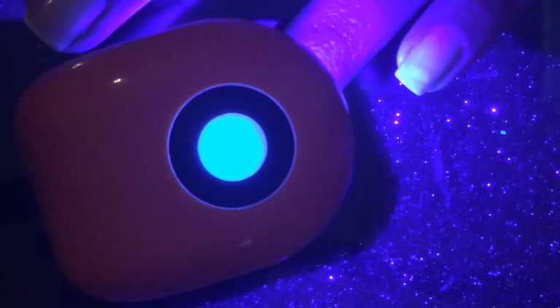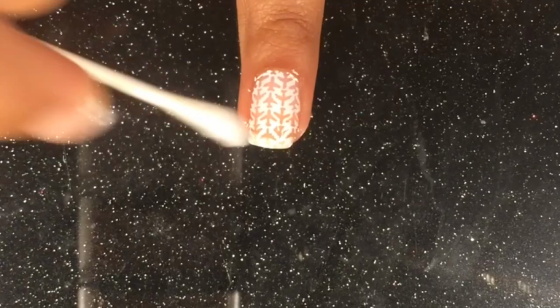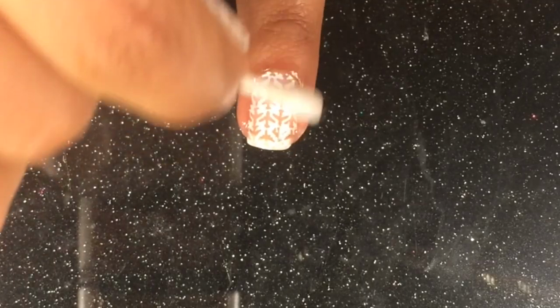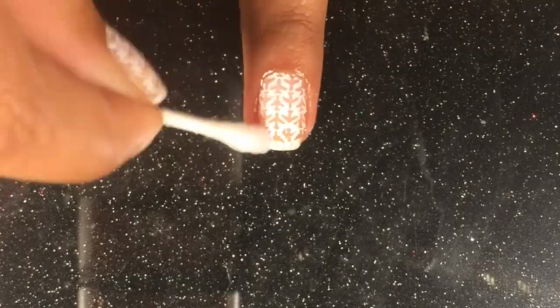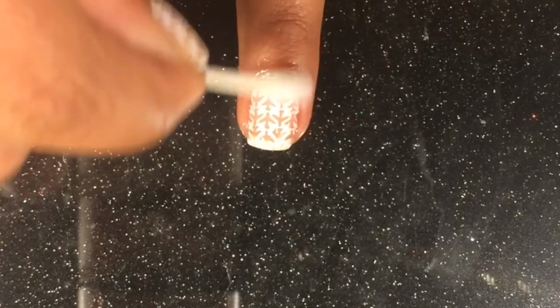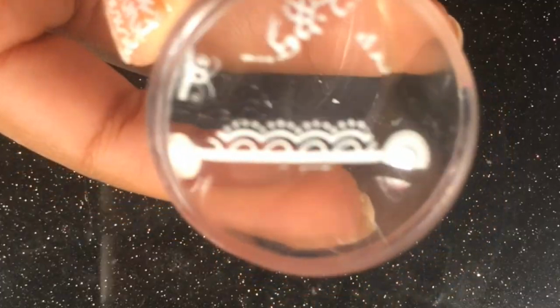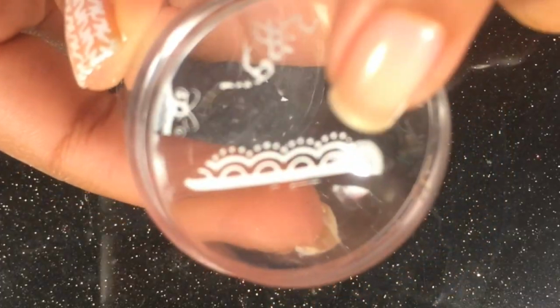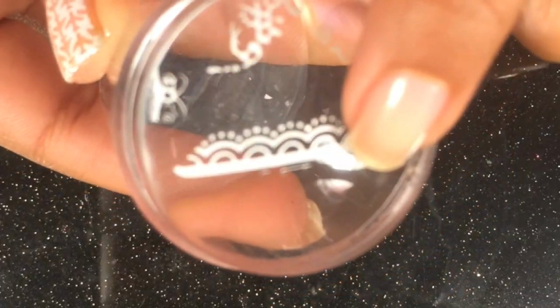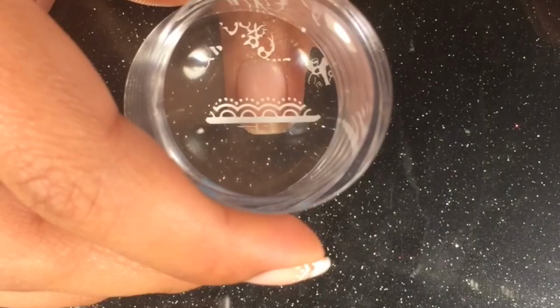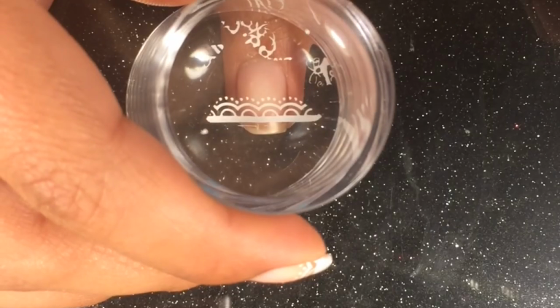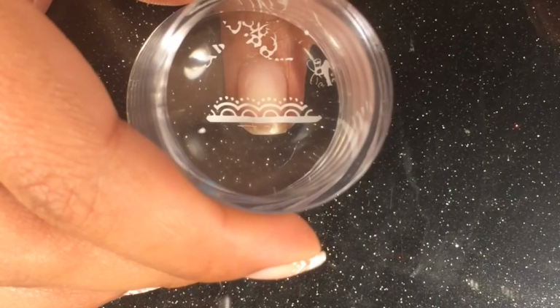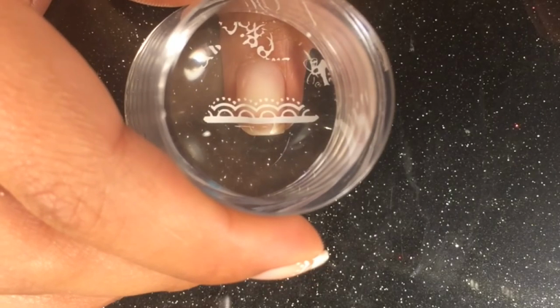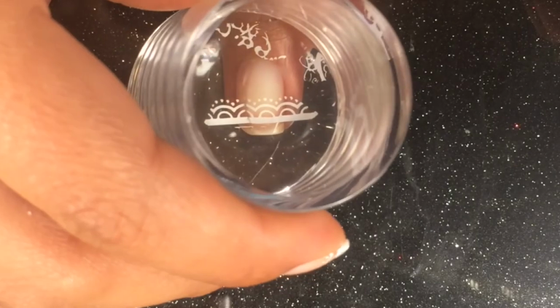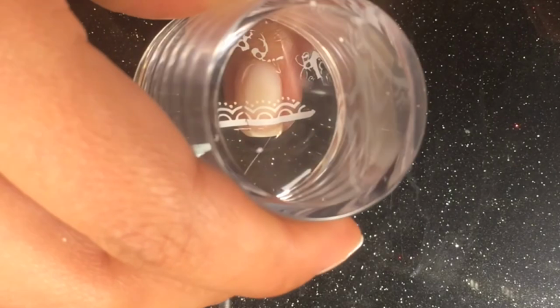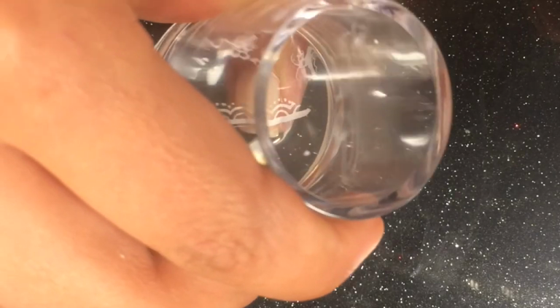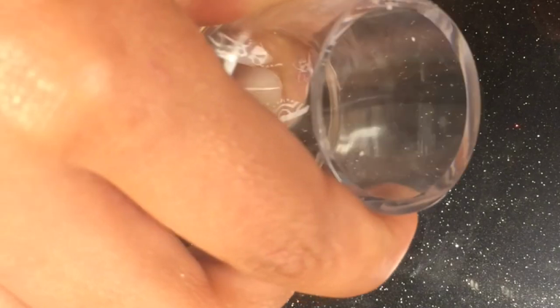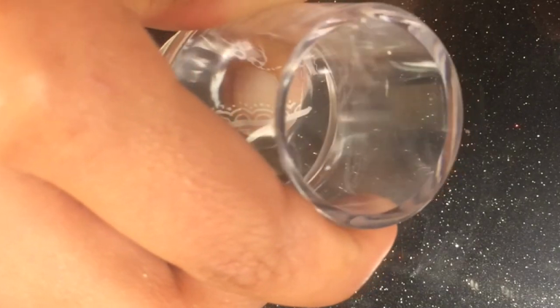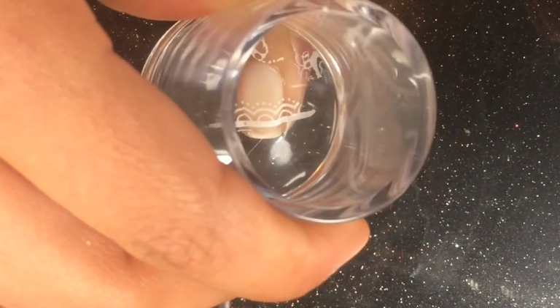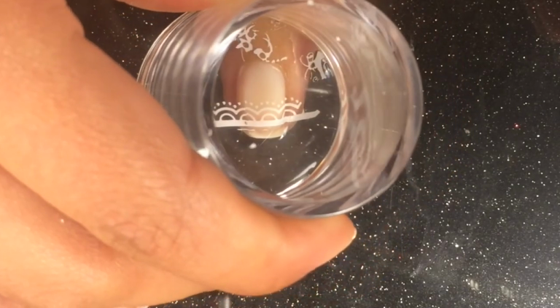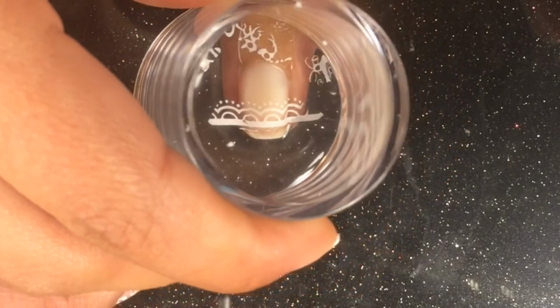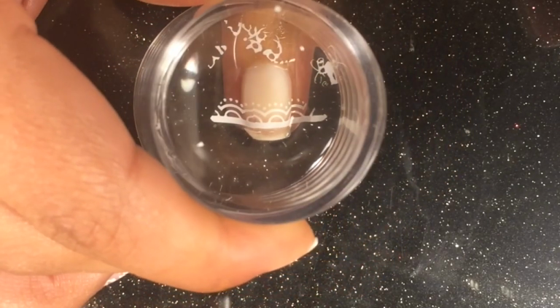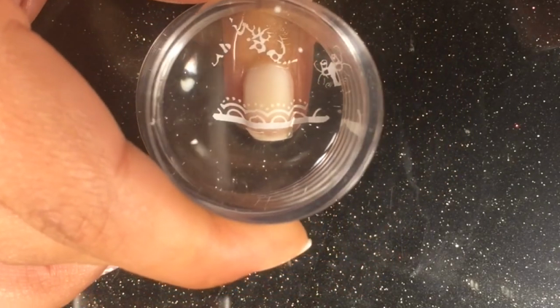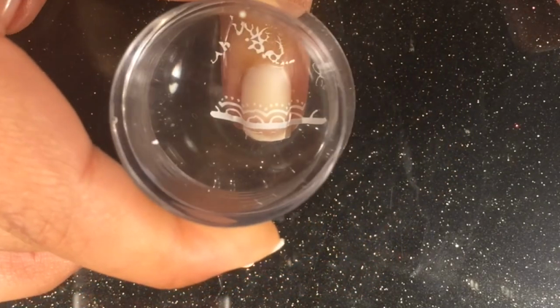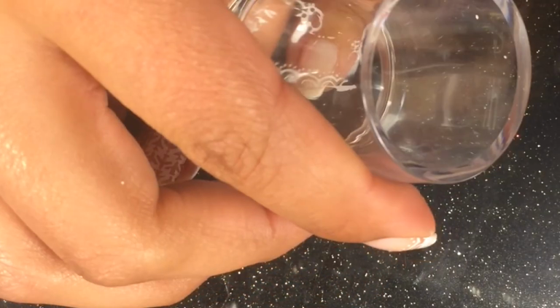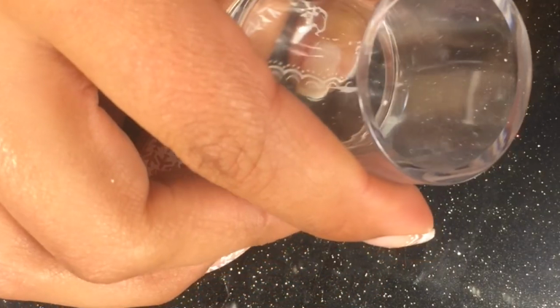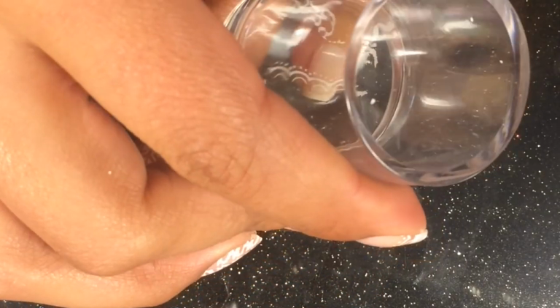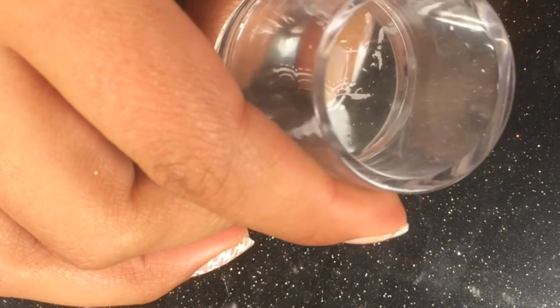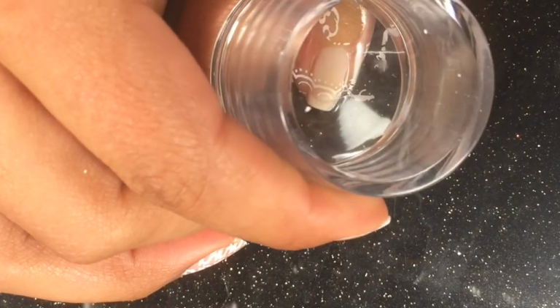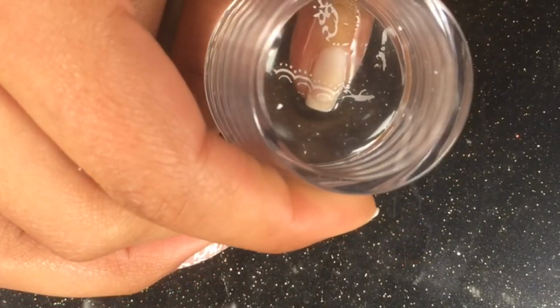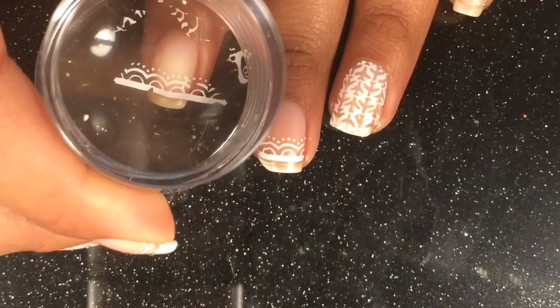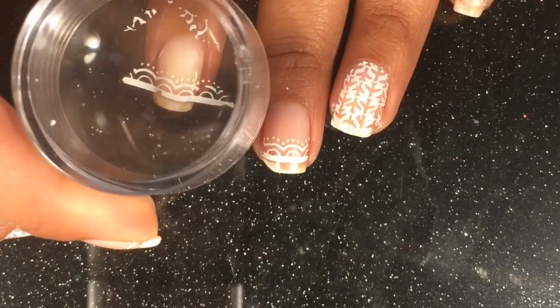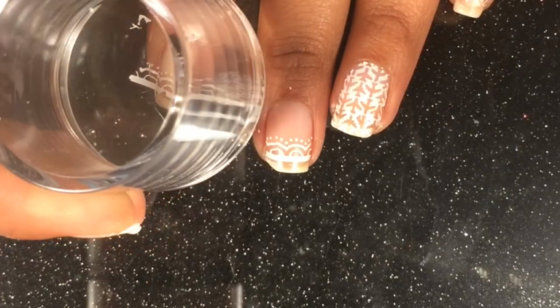I'll keep on repeating the same steps as before — rubbing alcohol on my nails after I apply a layer of gel. As you can see, this is a different design that I'm doing on the rest of my nails.